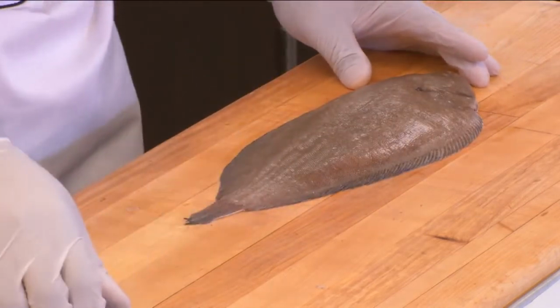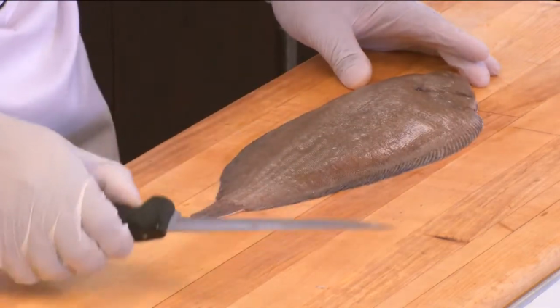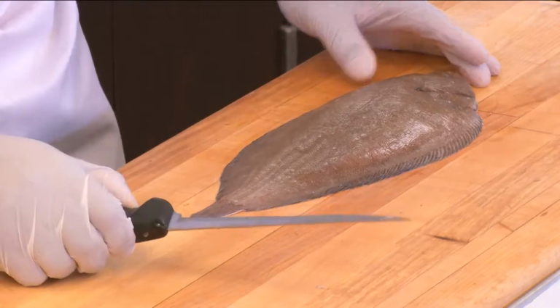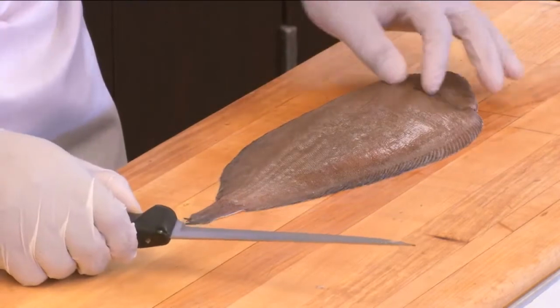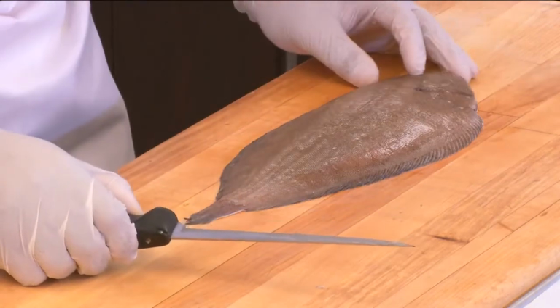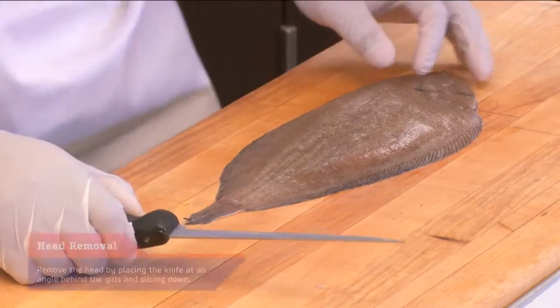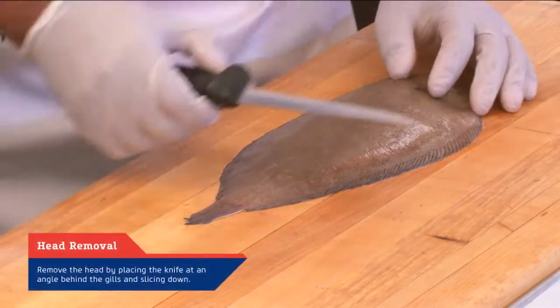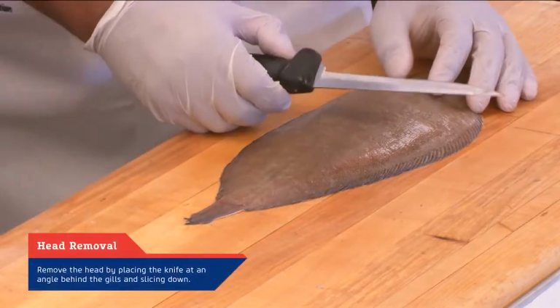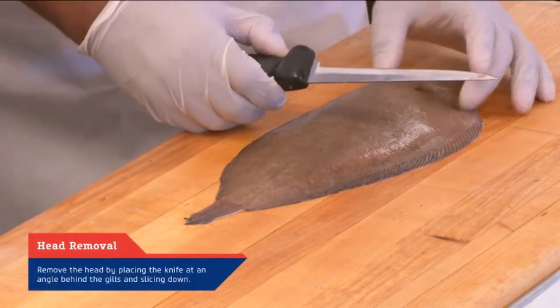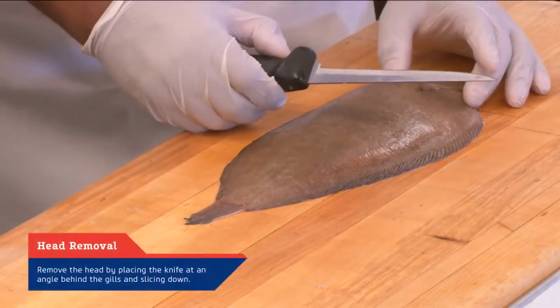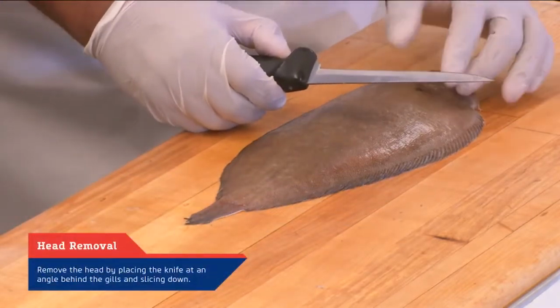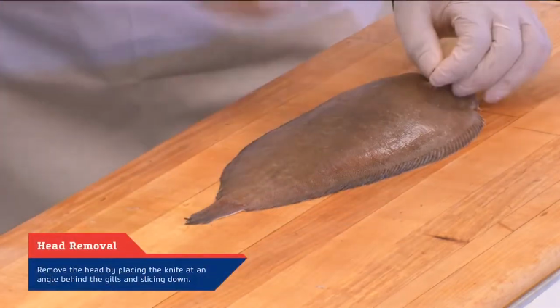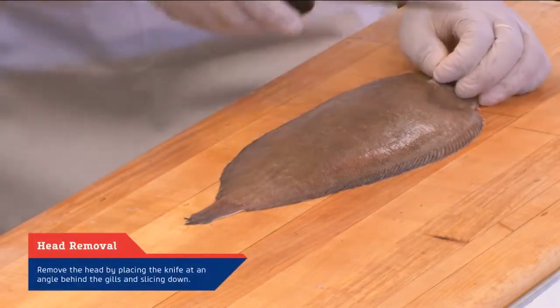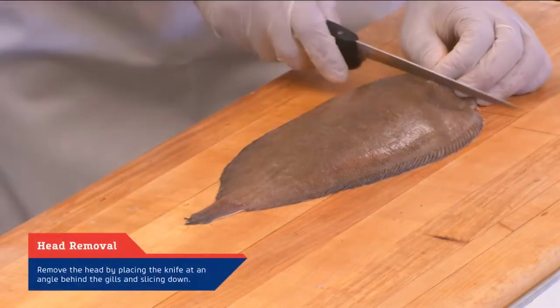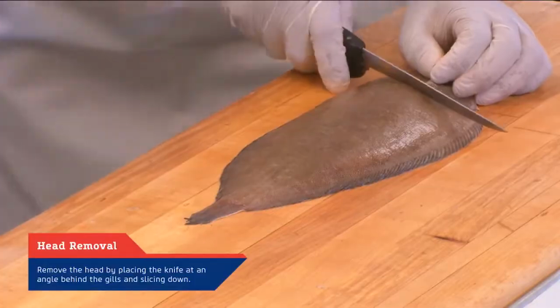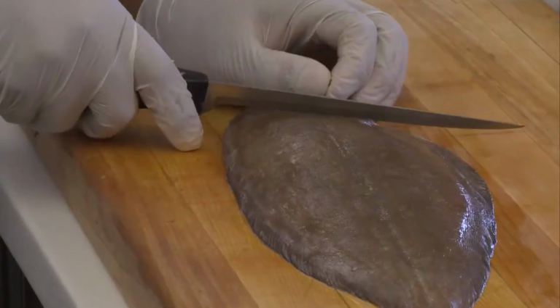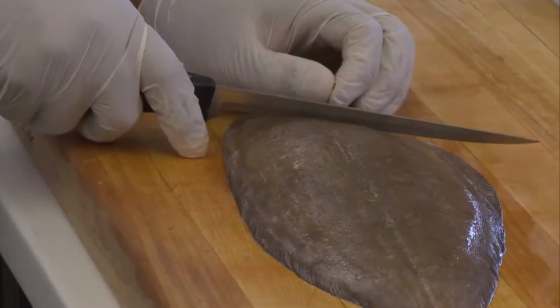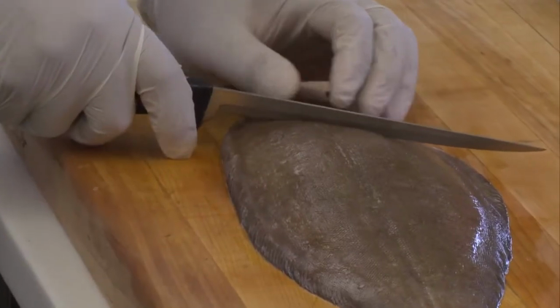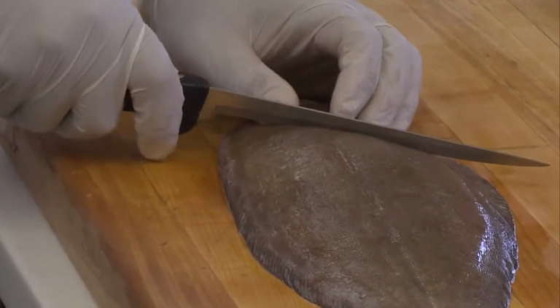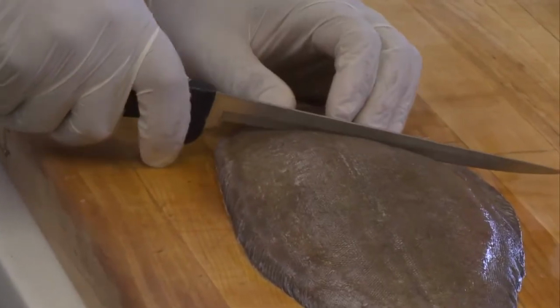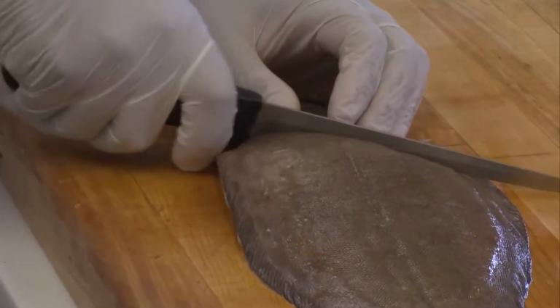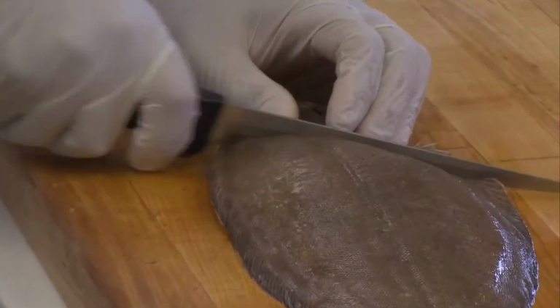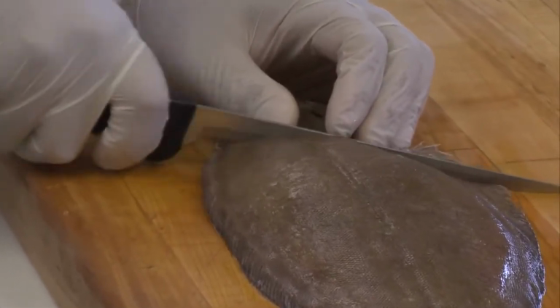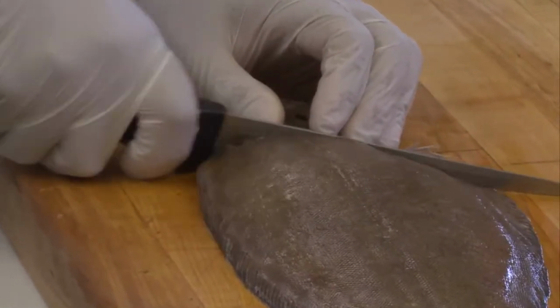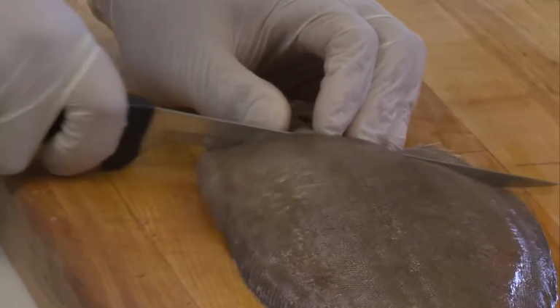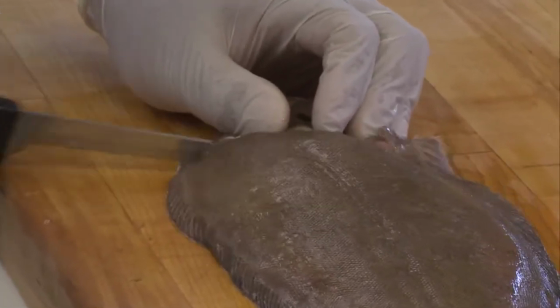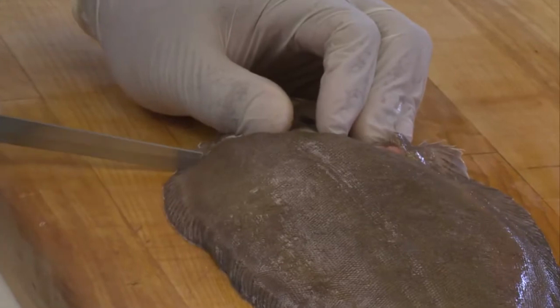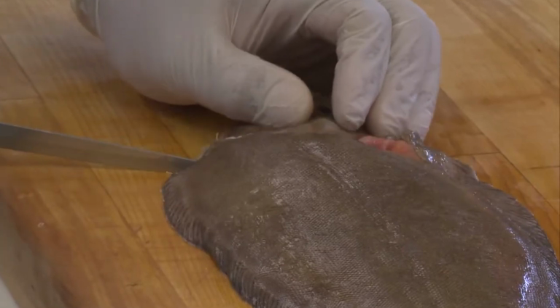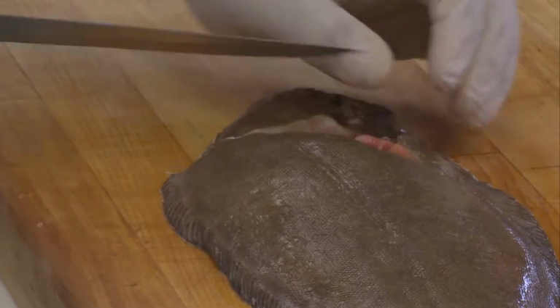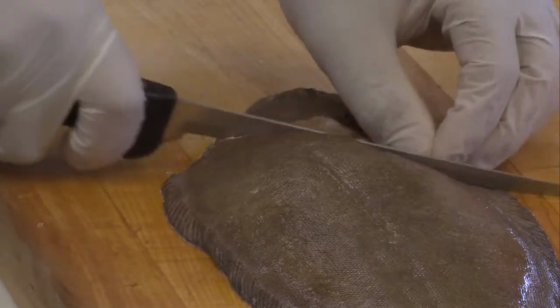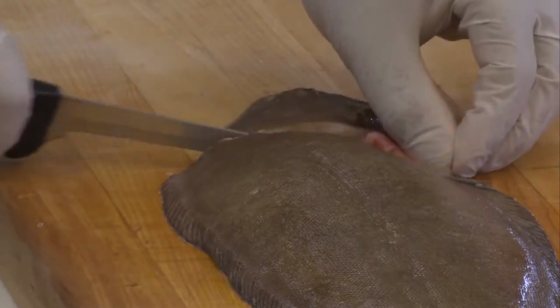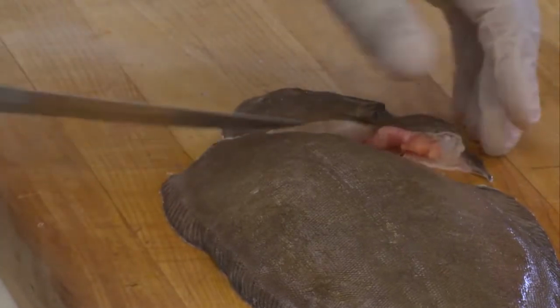The first thing you must do is remove the head. The head here is very defined. What you want to do is take your knife at a nice angle, cut straight down, and remove the head — nice and clean.